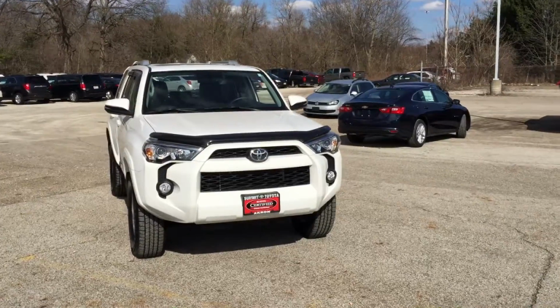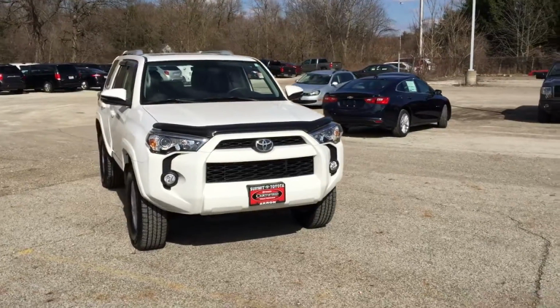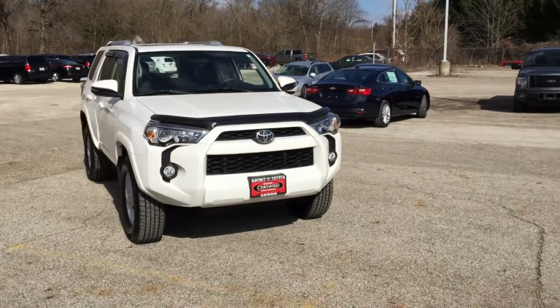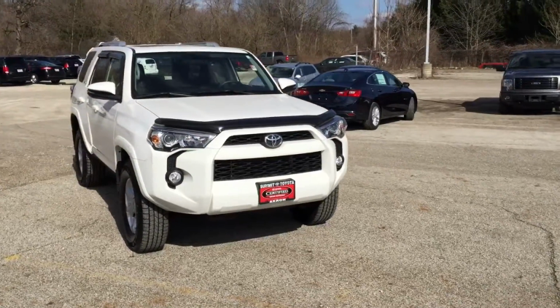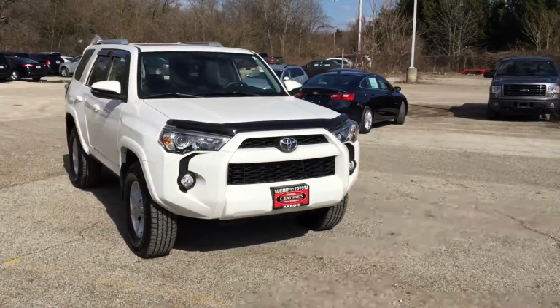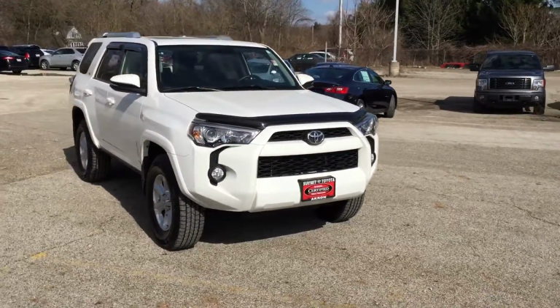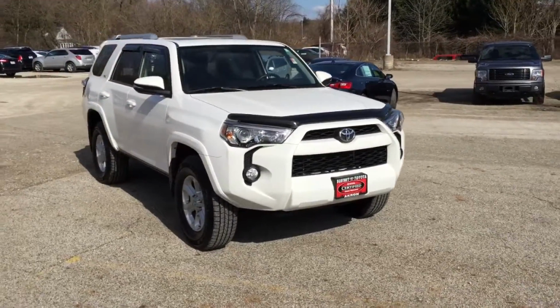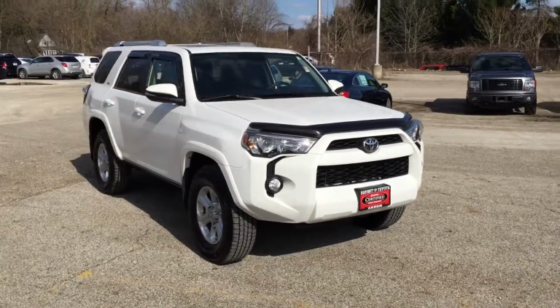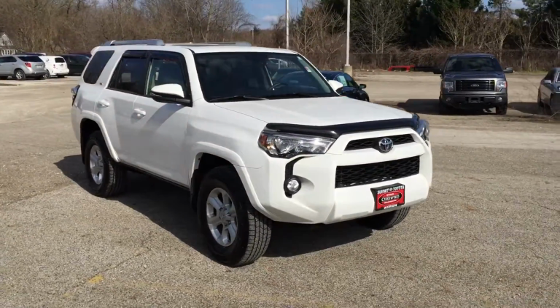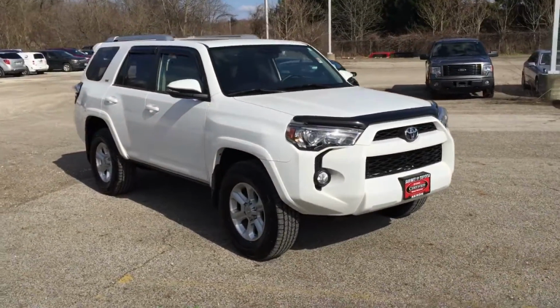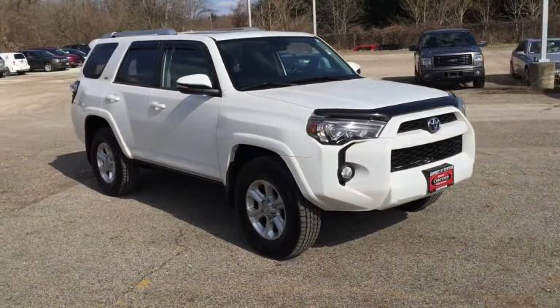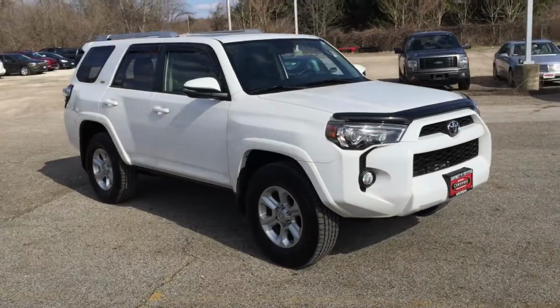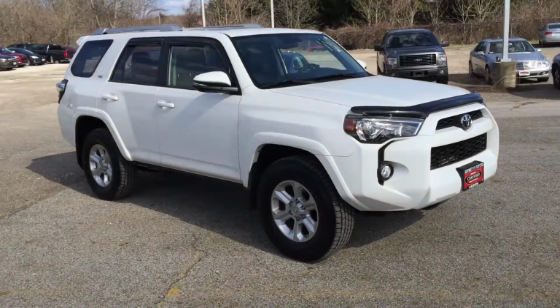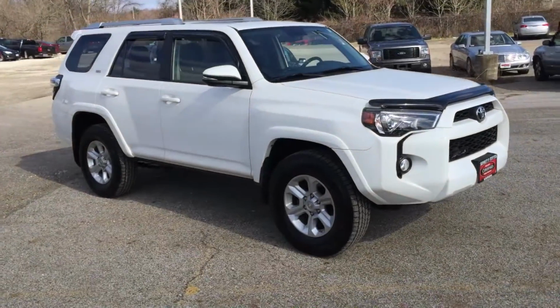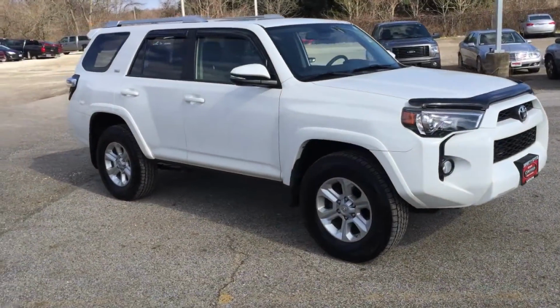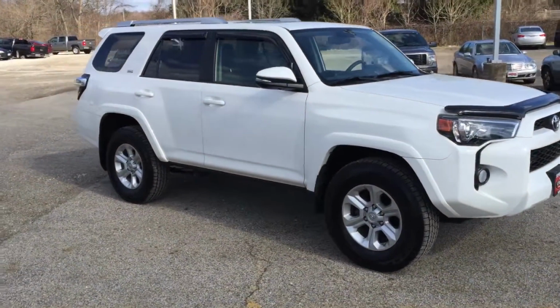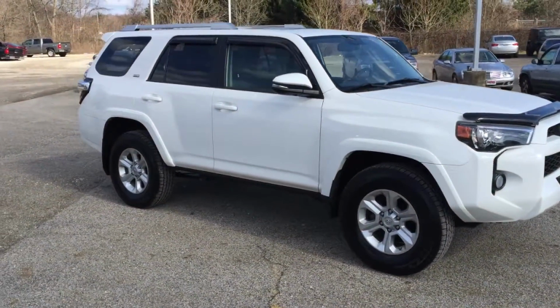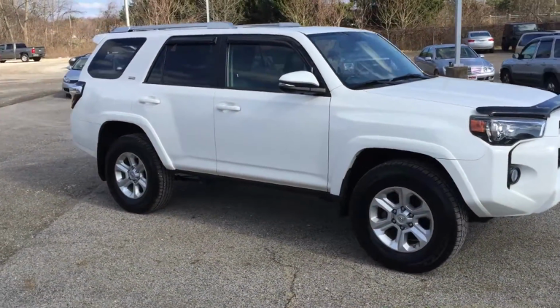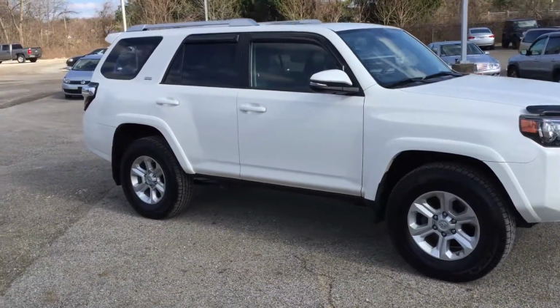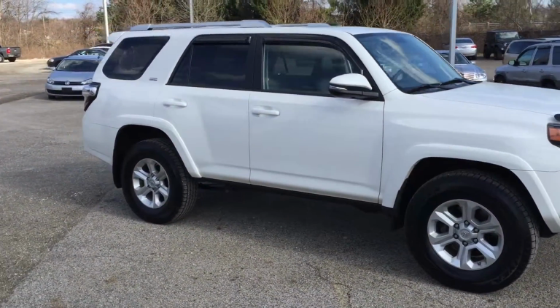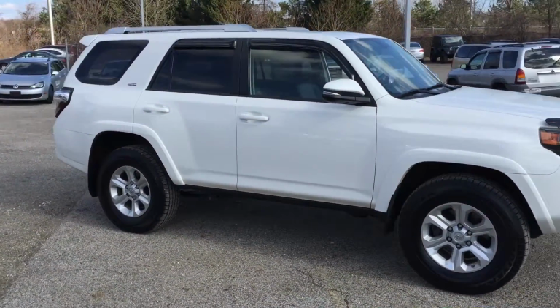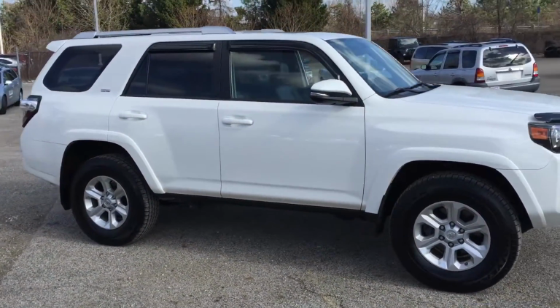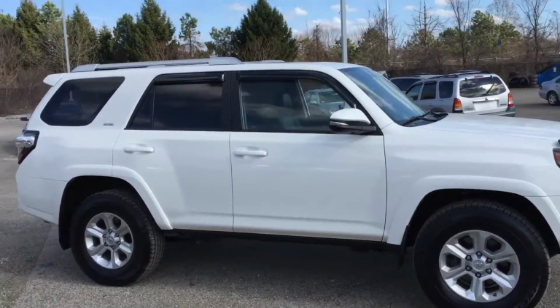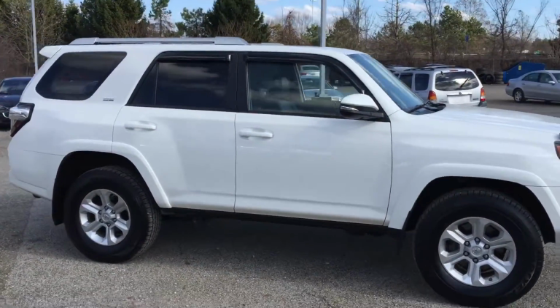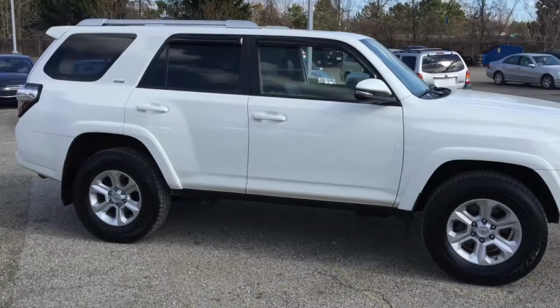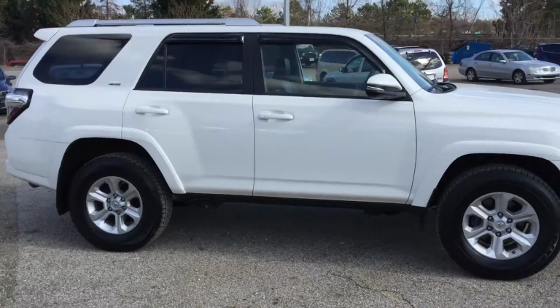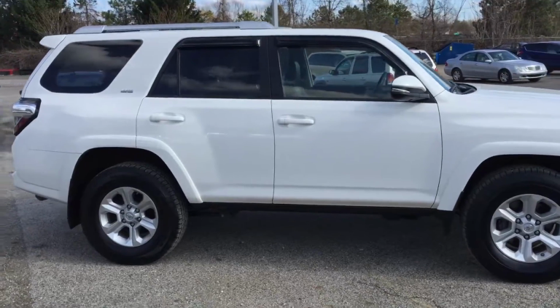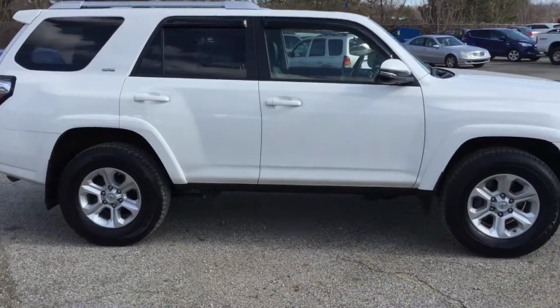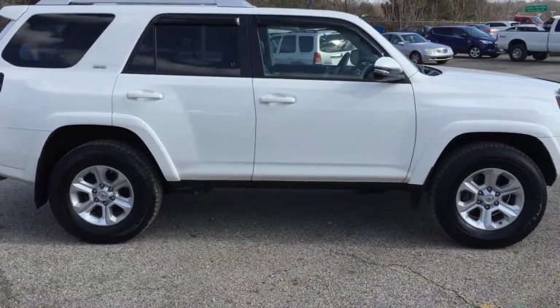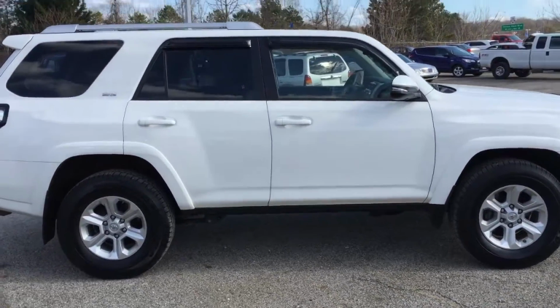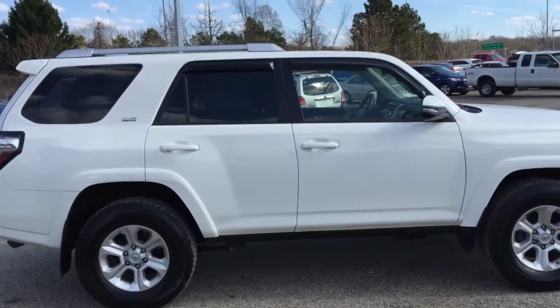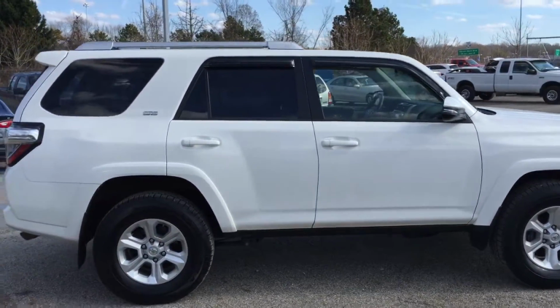Hey, this is Nick here from Summit Toyota doing a quick walk-around video on this gorgeous day of the 2014 SR5 Premium 4Runner. This vehicle has 28,000 miles on it and it is a certified pre-owned.